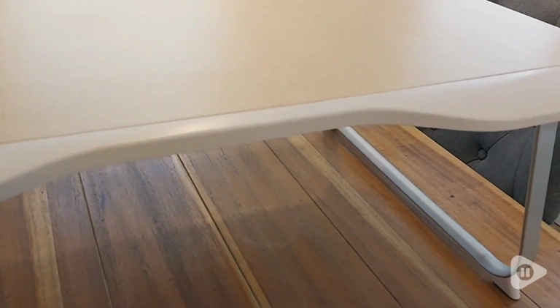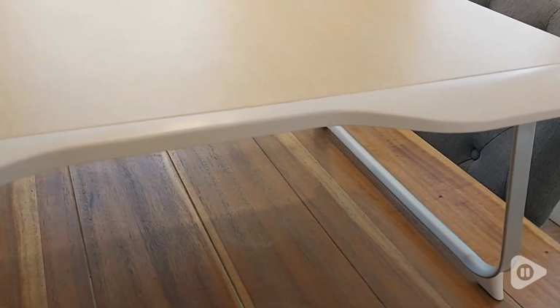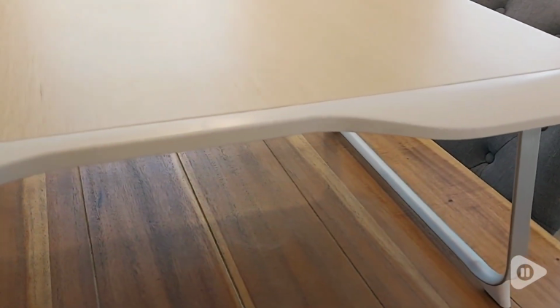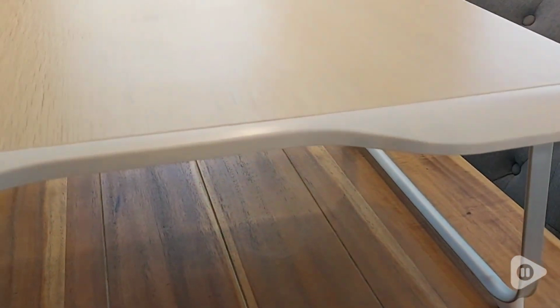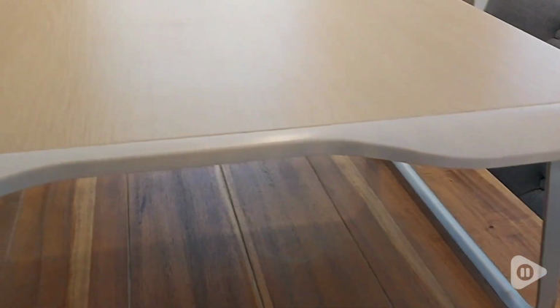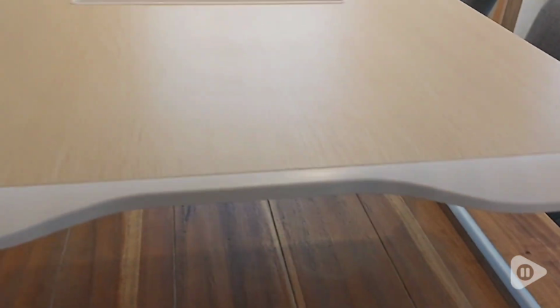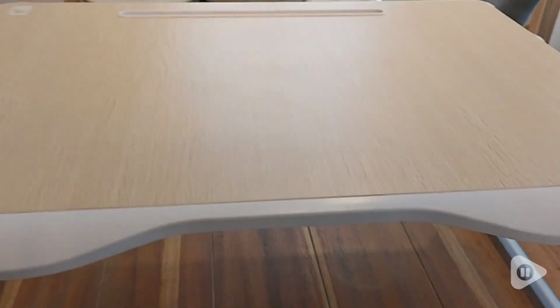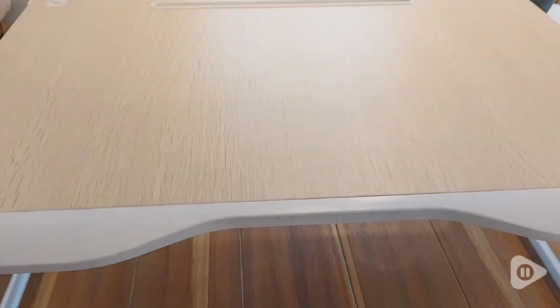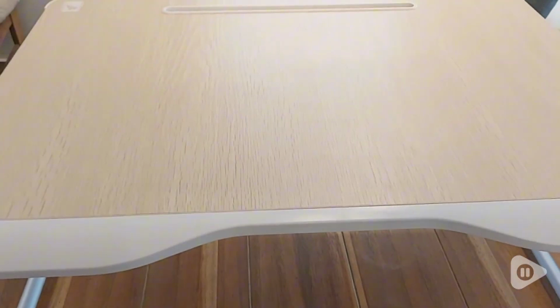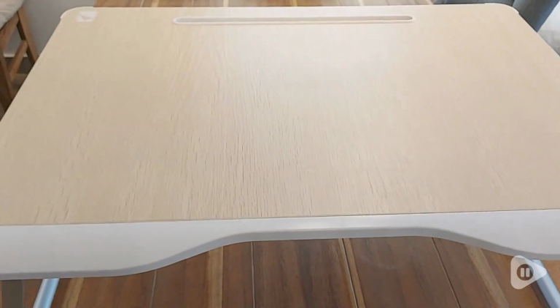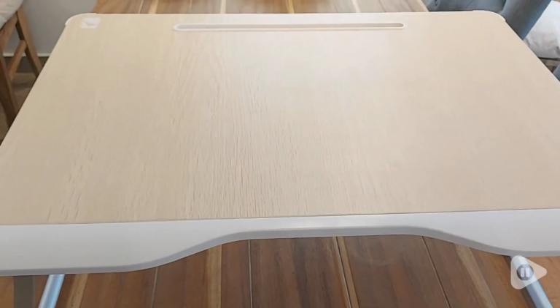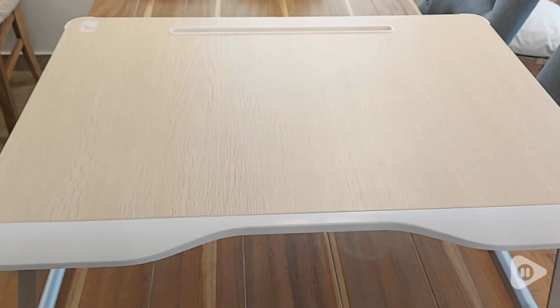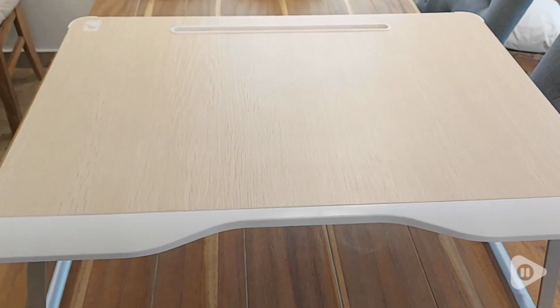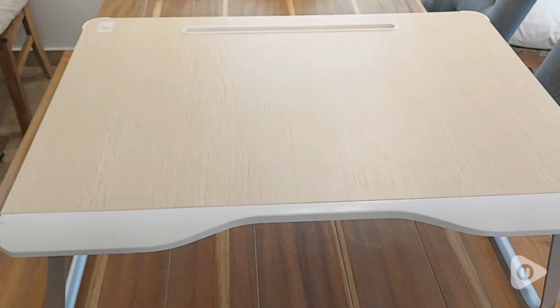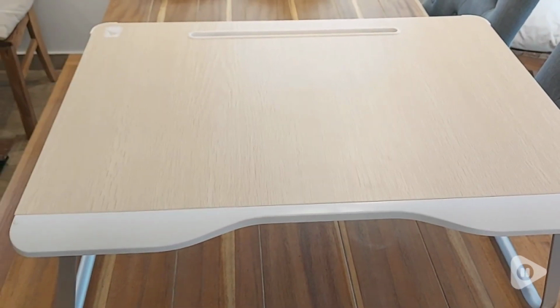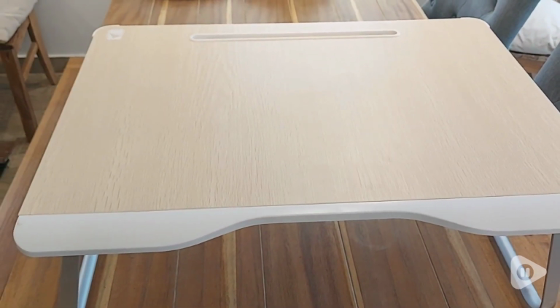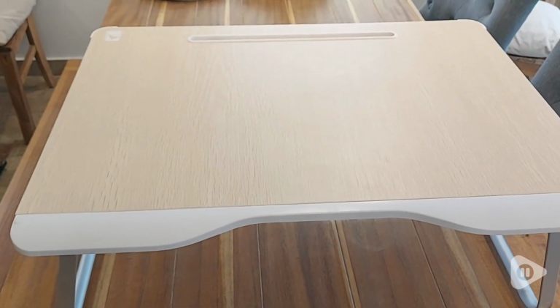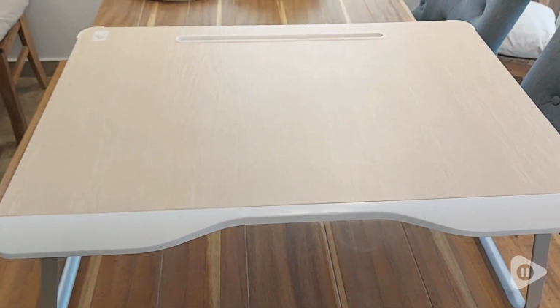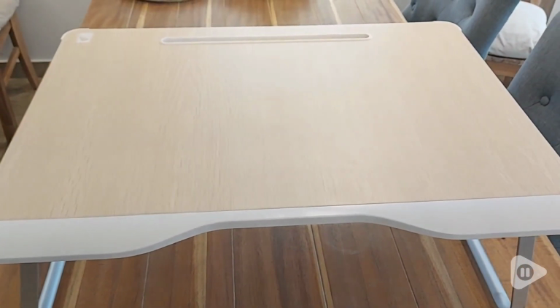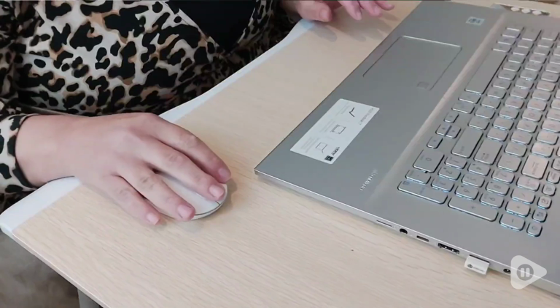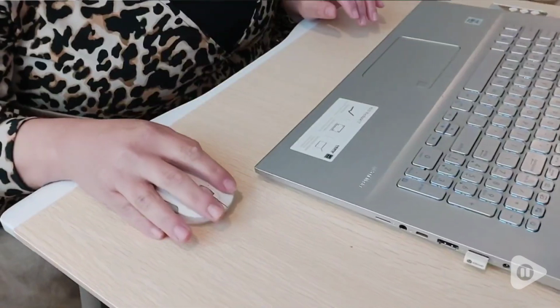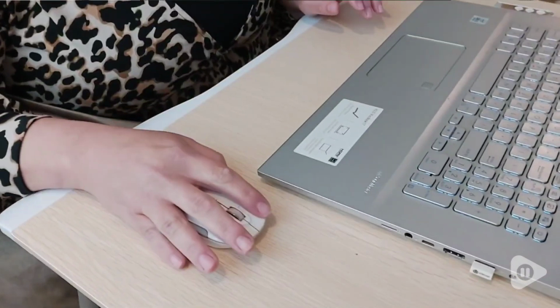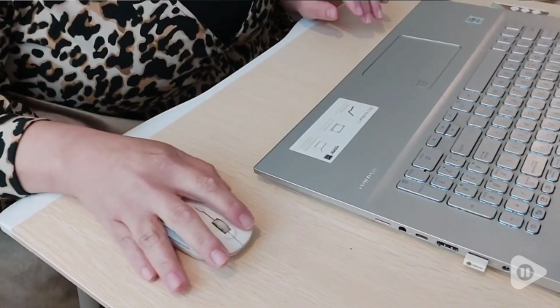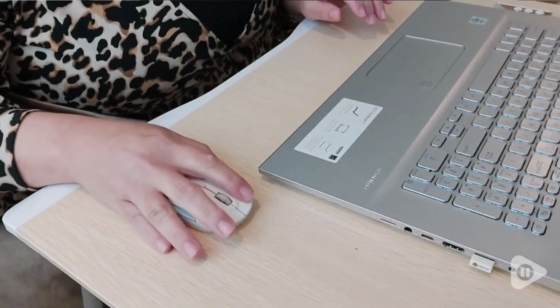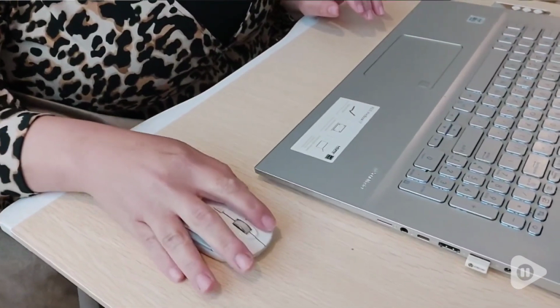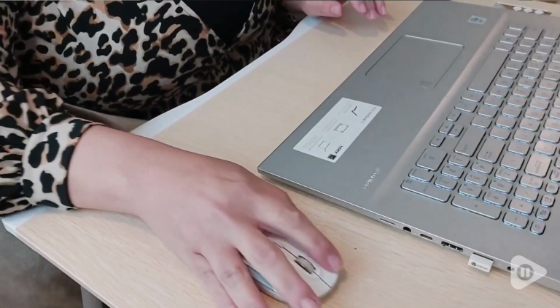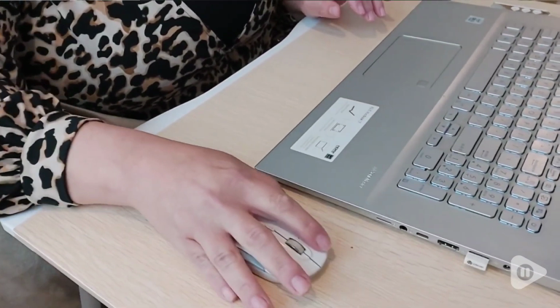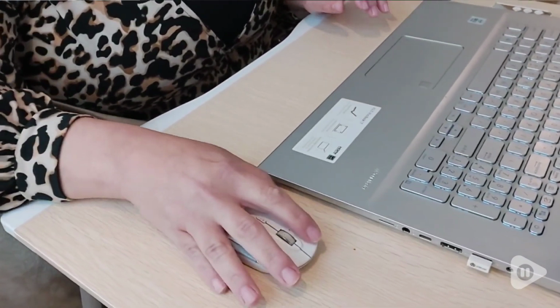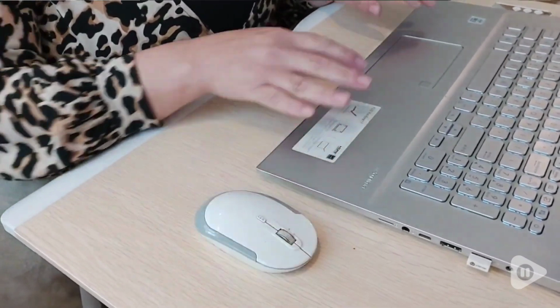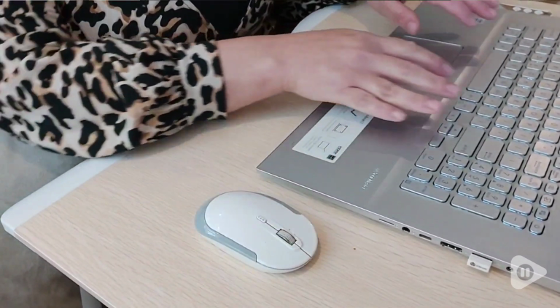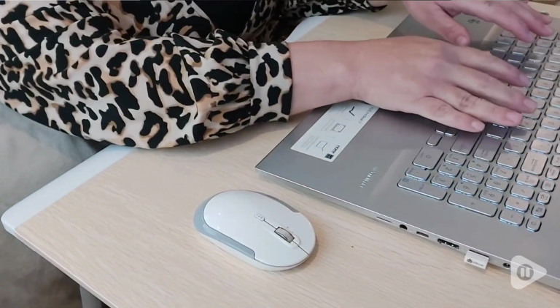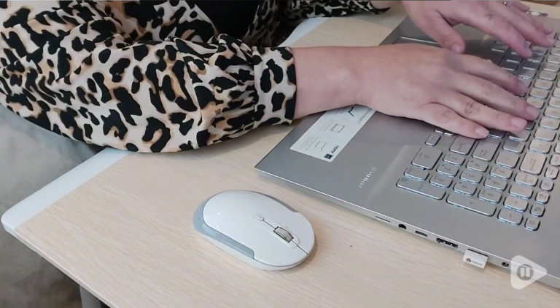You get the best table access because it has a nice little ergonomic body cutout with curved edges. I can lean my whole body weight against the desk and it is not sharp or uncomfortable.